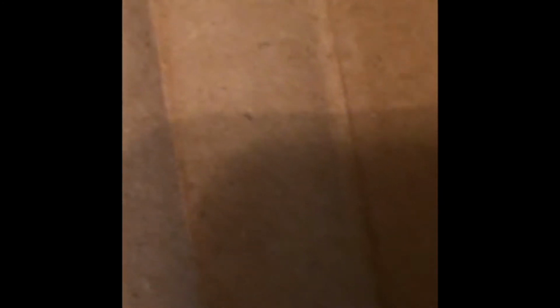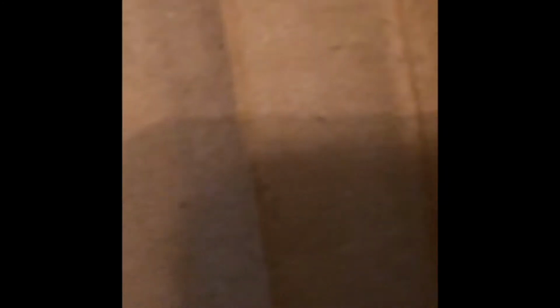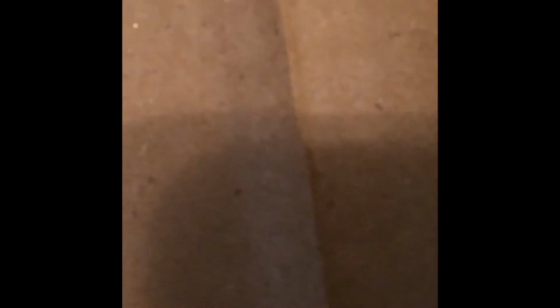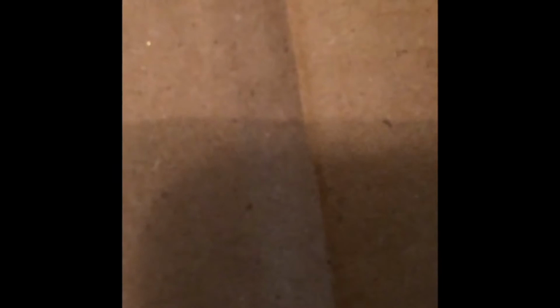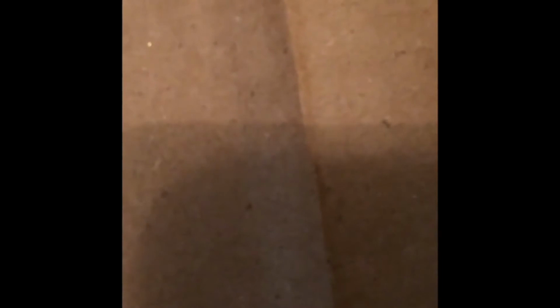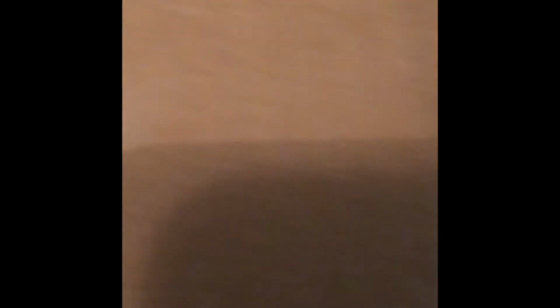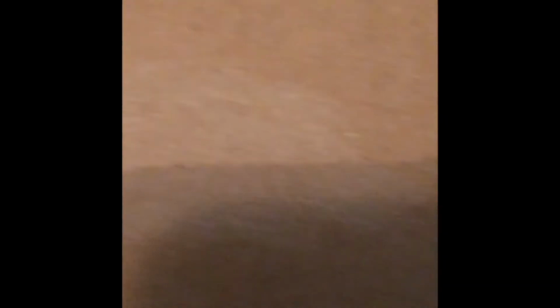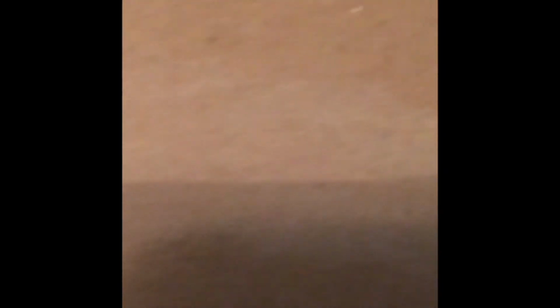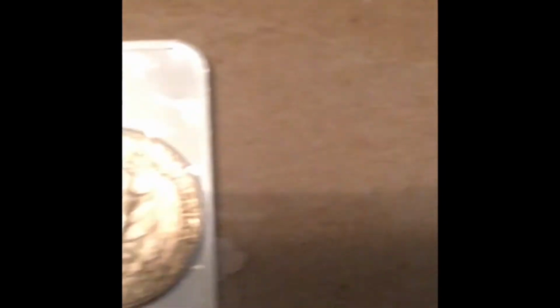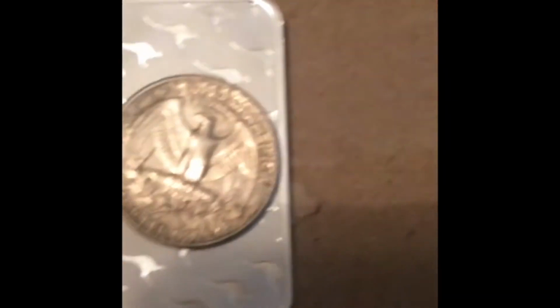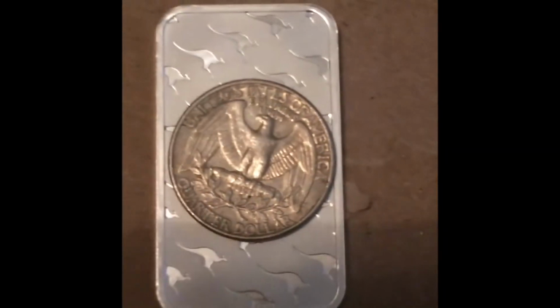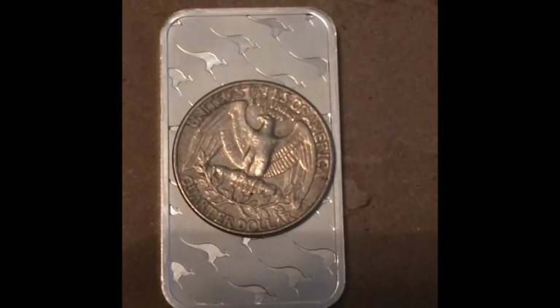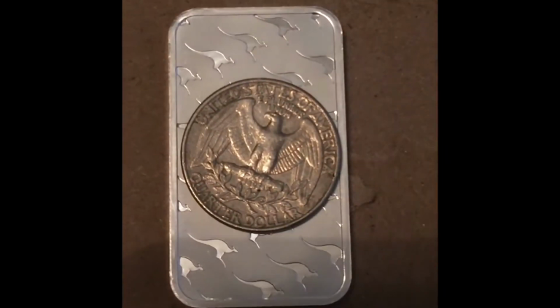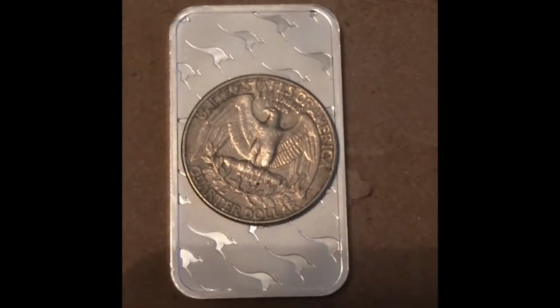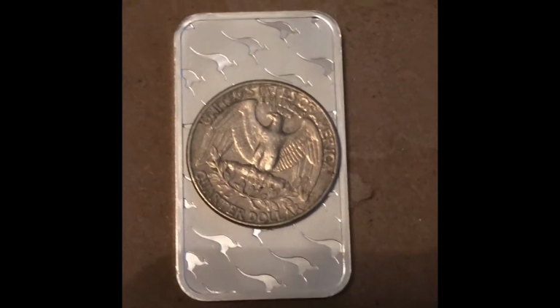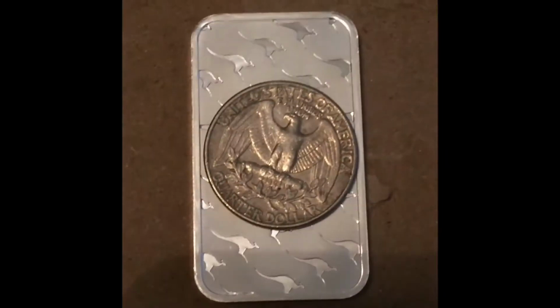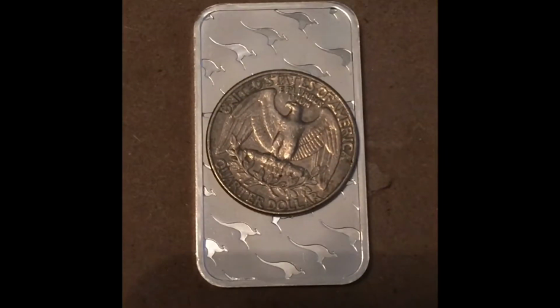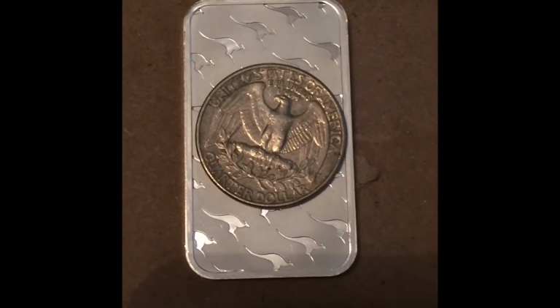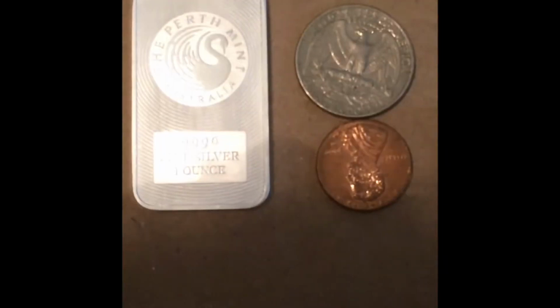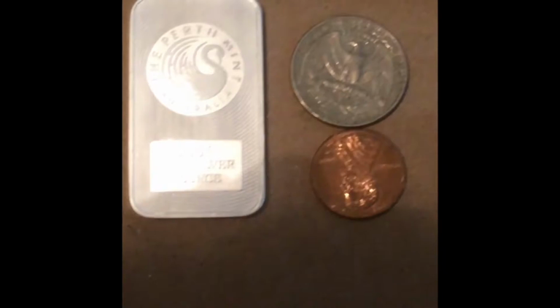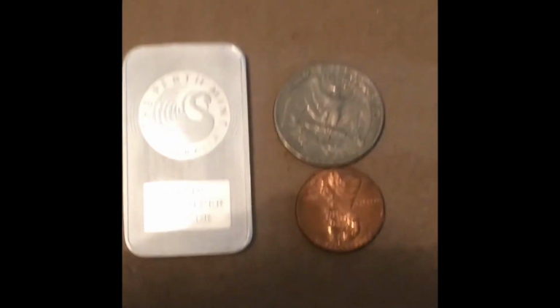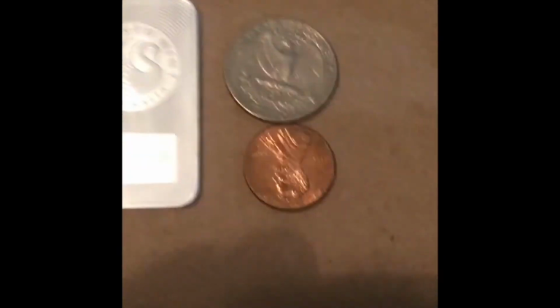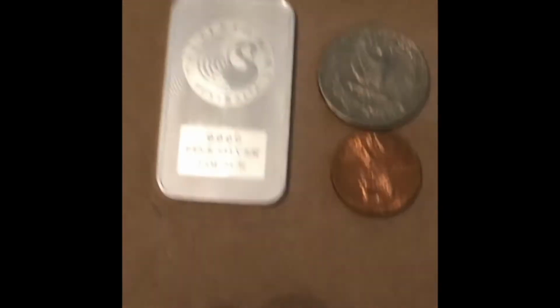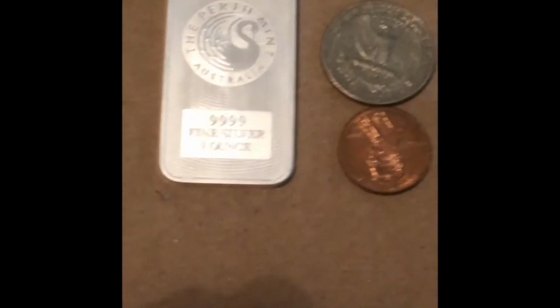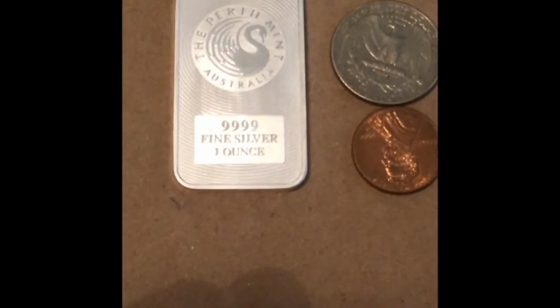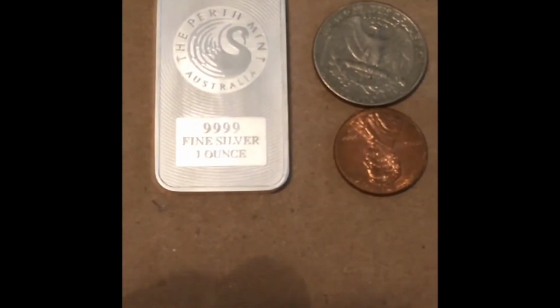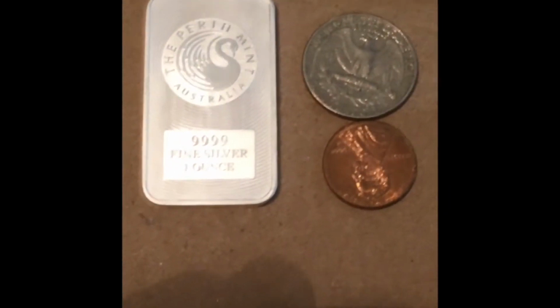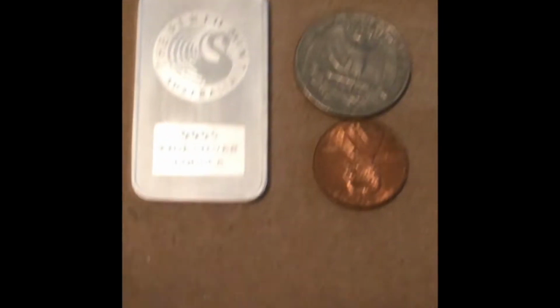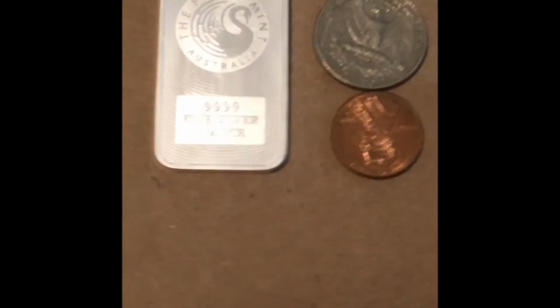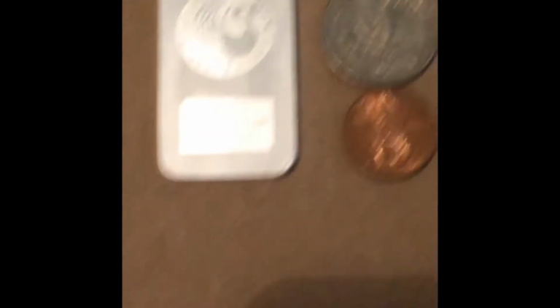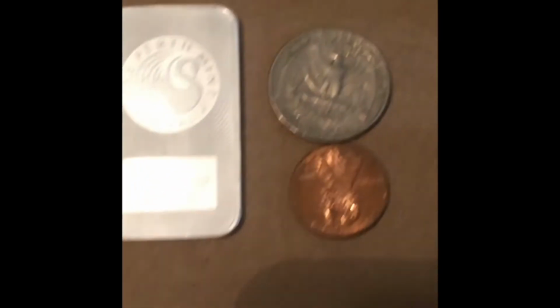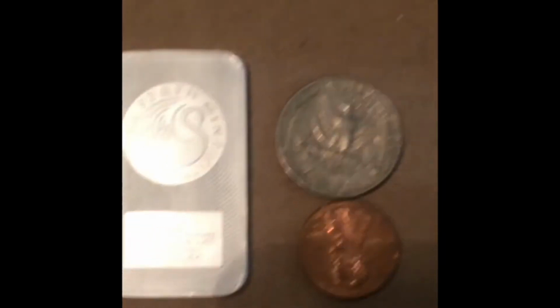Now, sadly, I wanted to buy more of these bars. I don't want to buy any coins — it's just my preference.